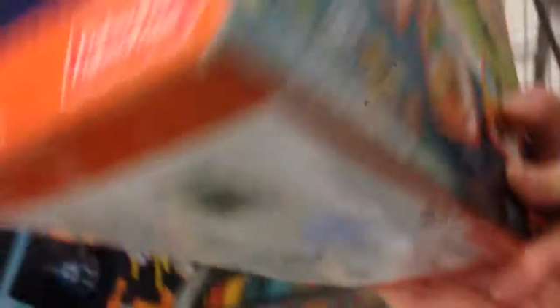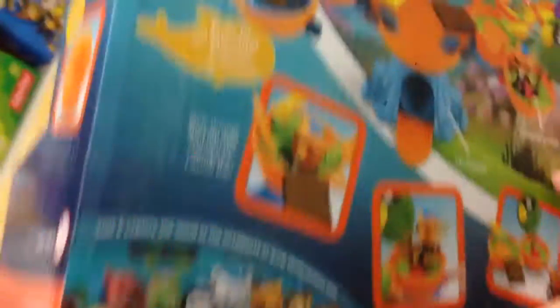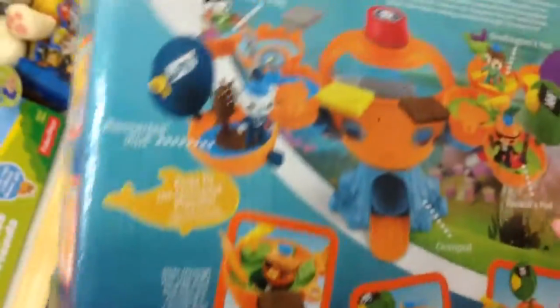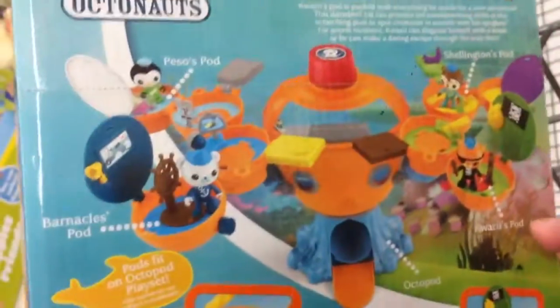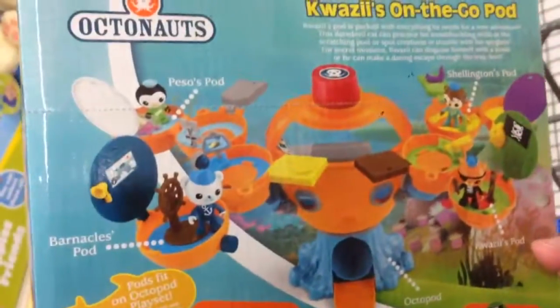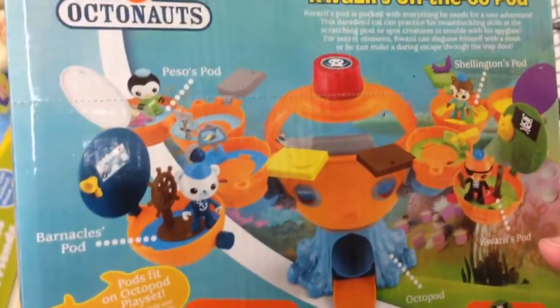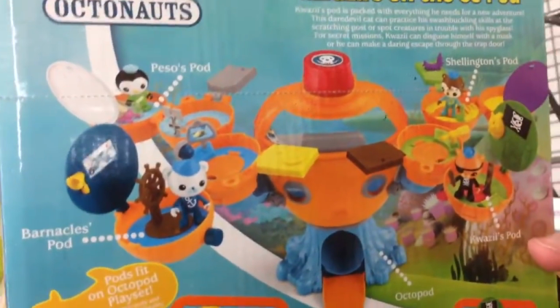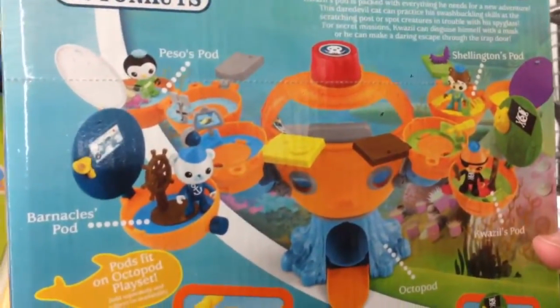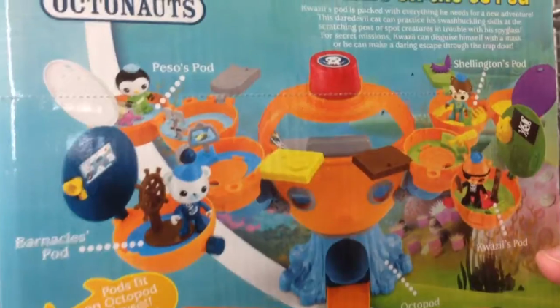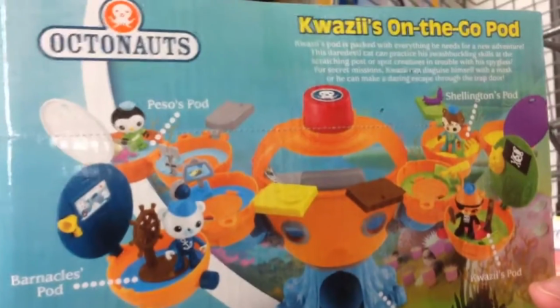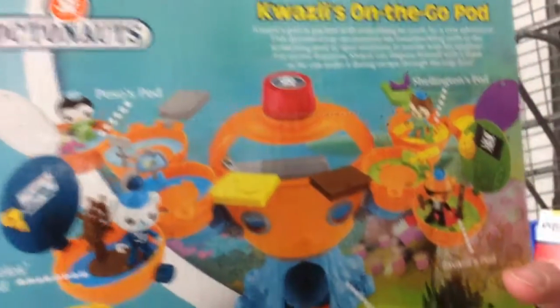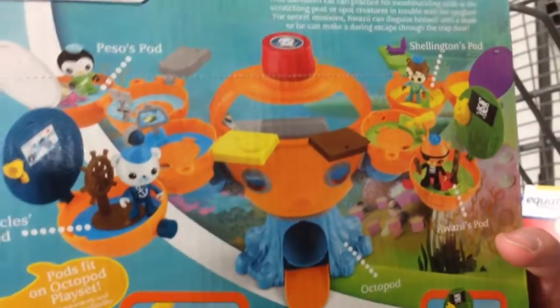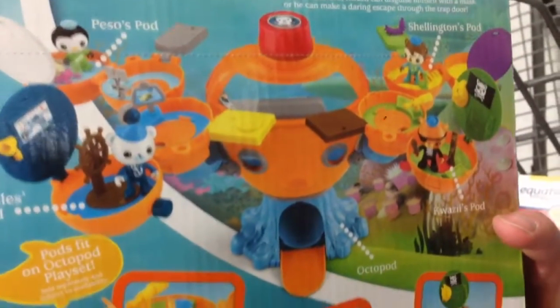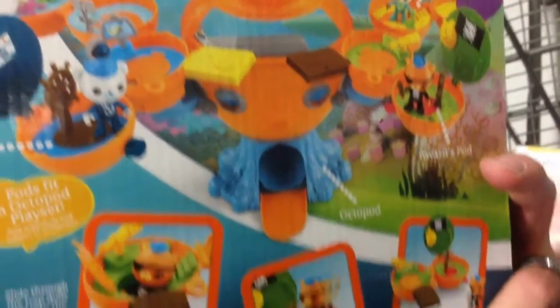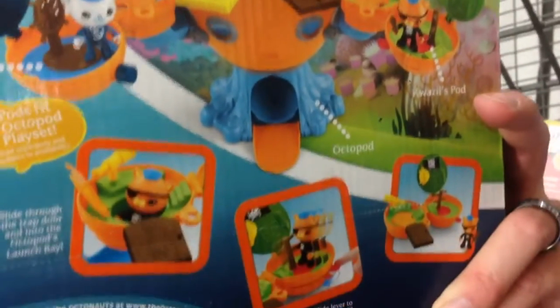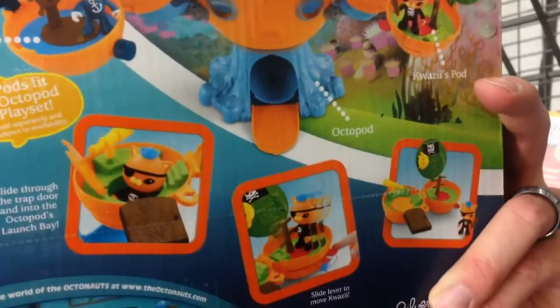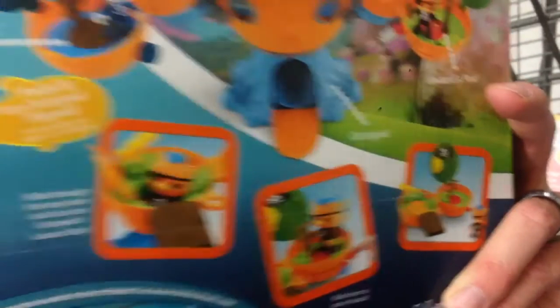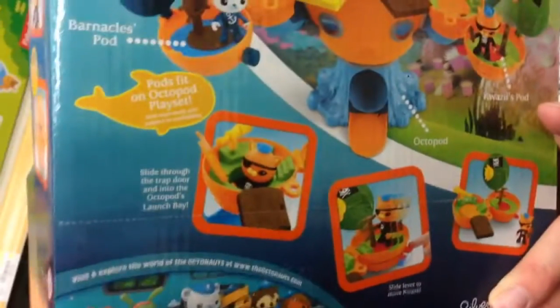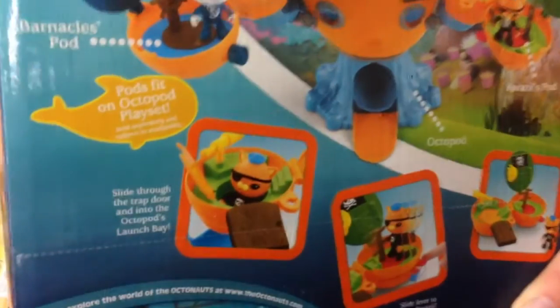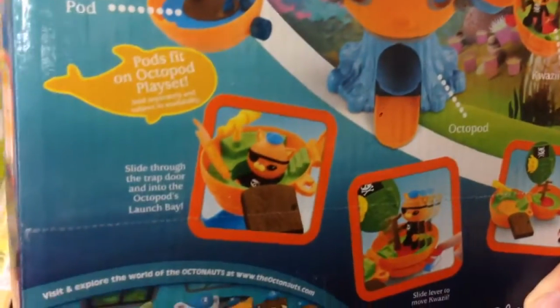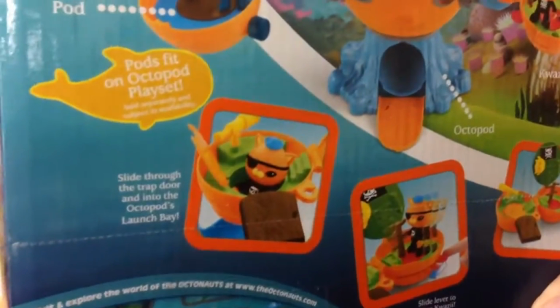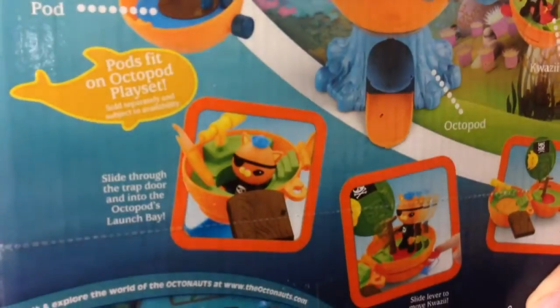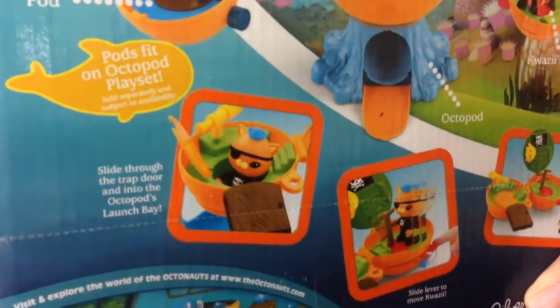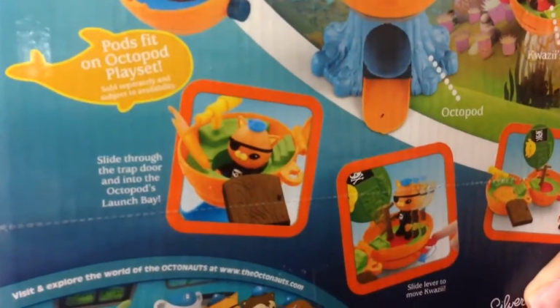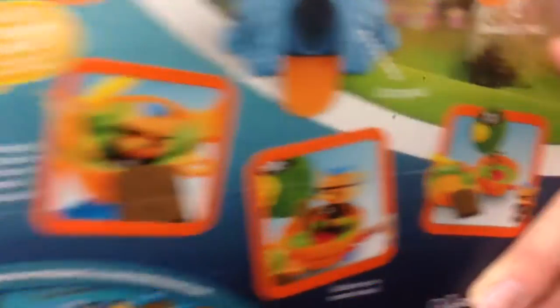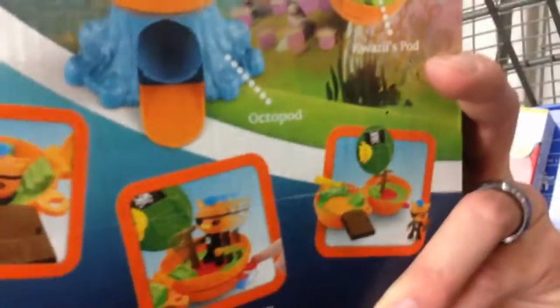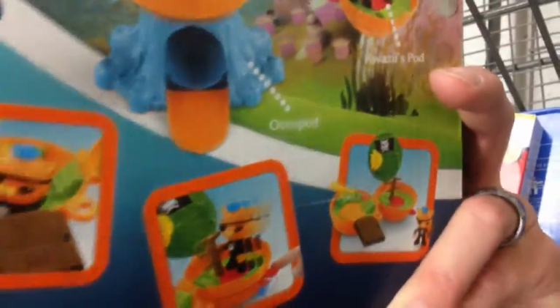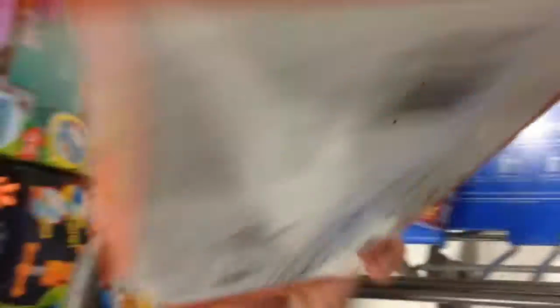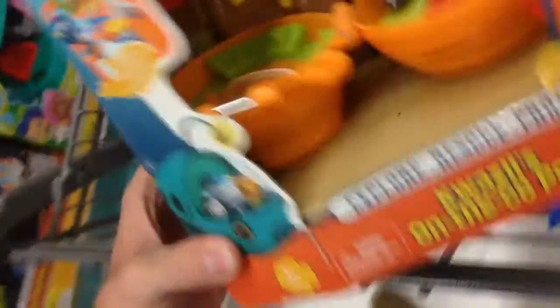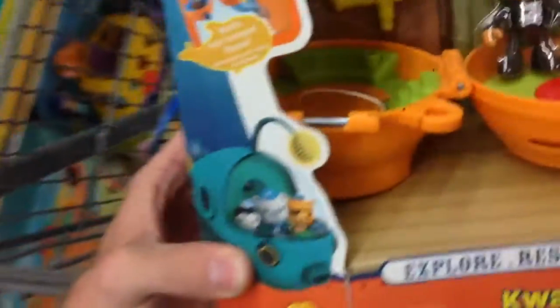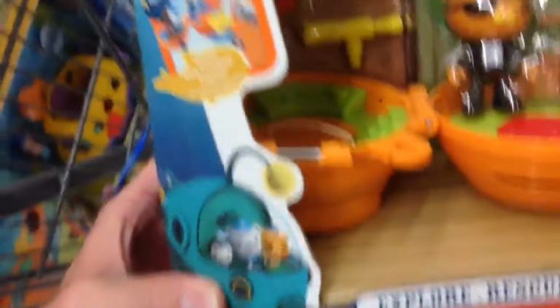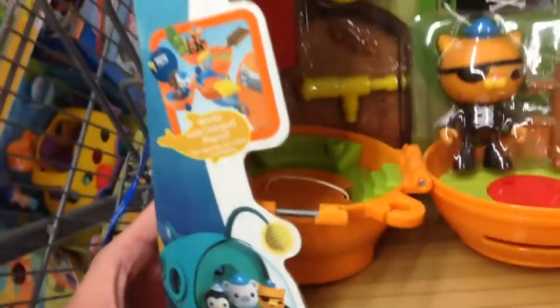Let's take a look at the back so we can see it in action. Of course all of the Octonauts have their own pod, so you can collect them all and make a cool little series. There's Quasi with his stuff. Looks pretty cool.